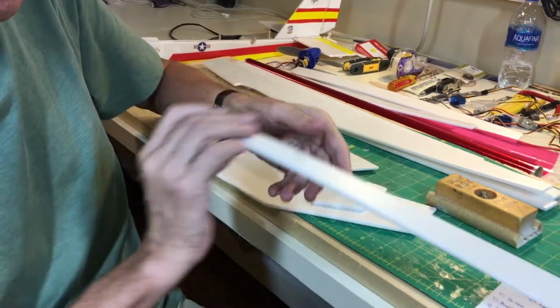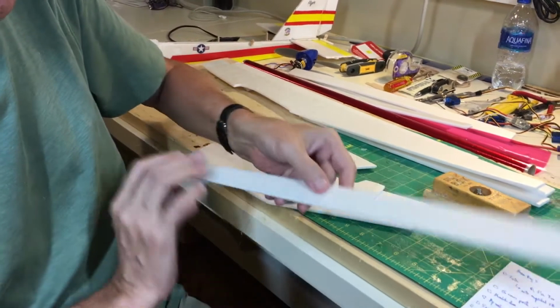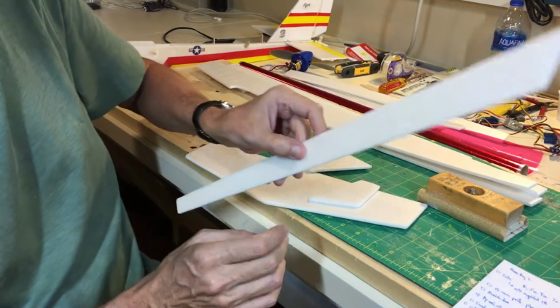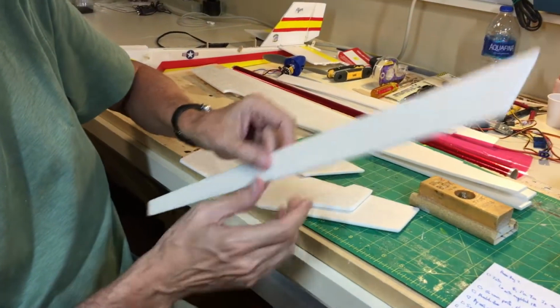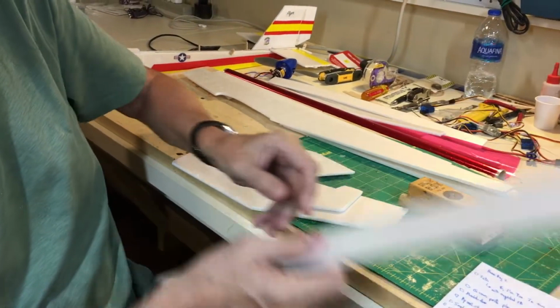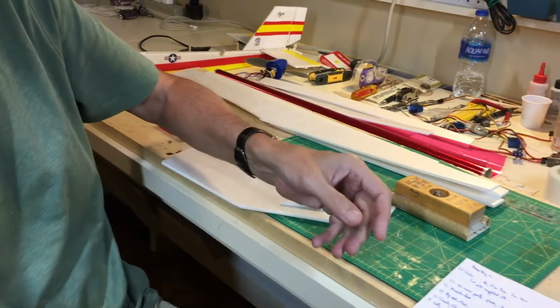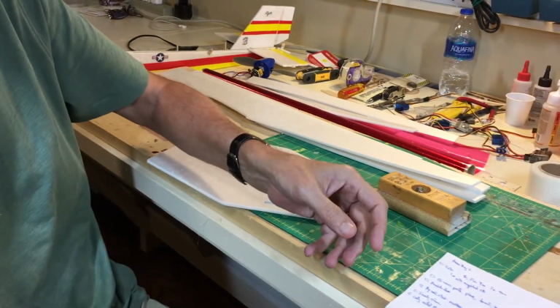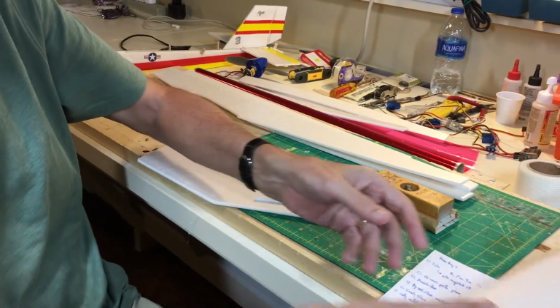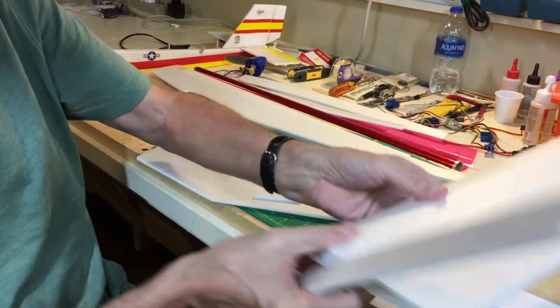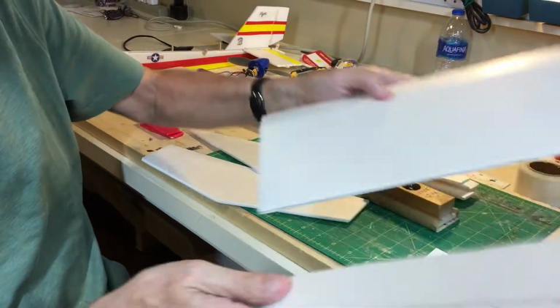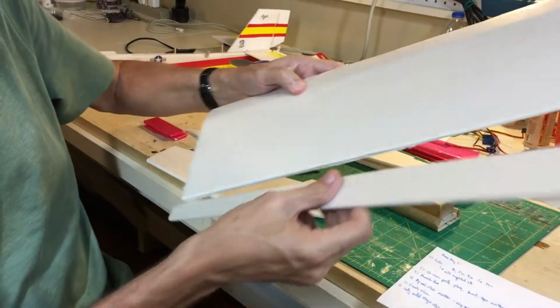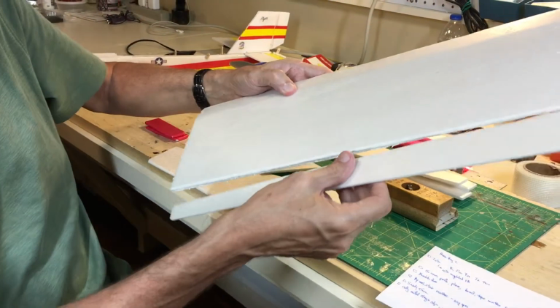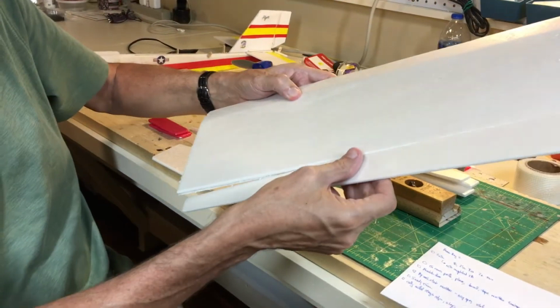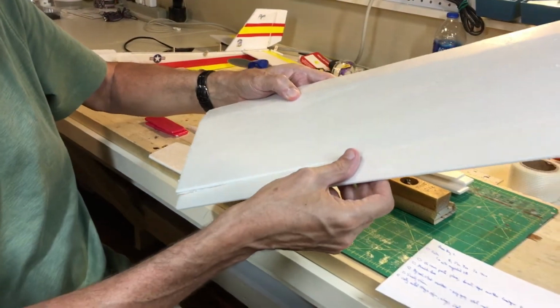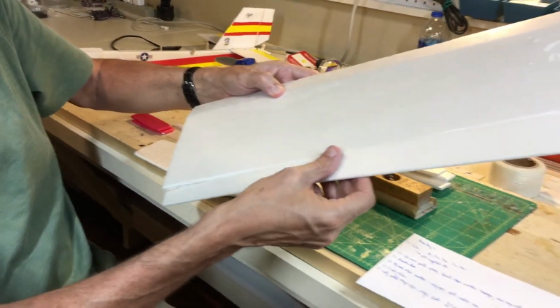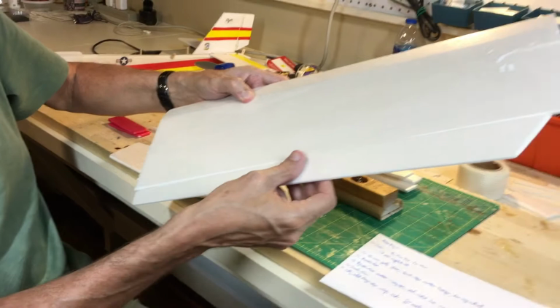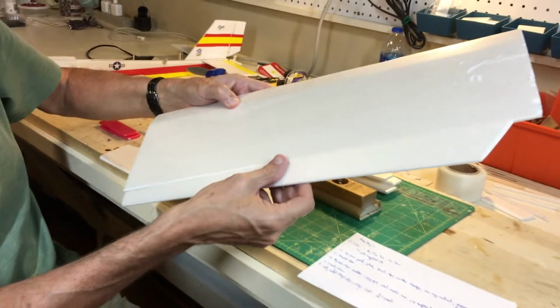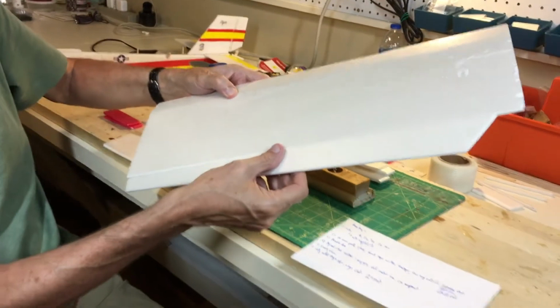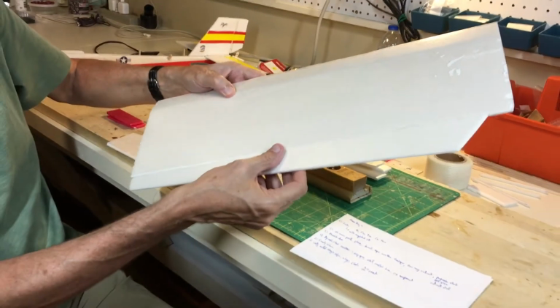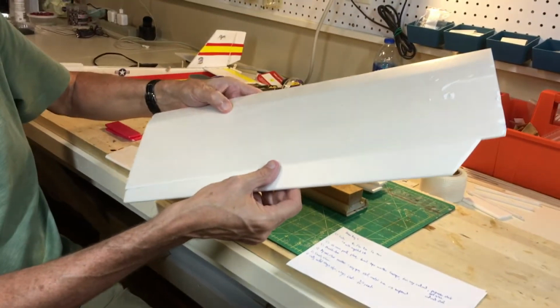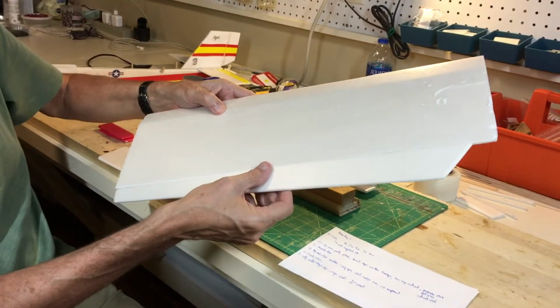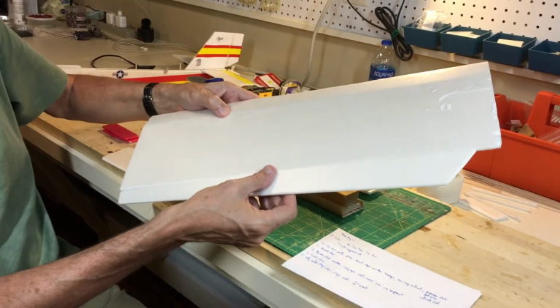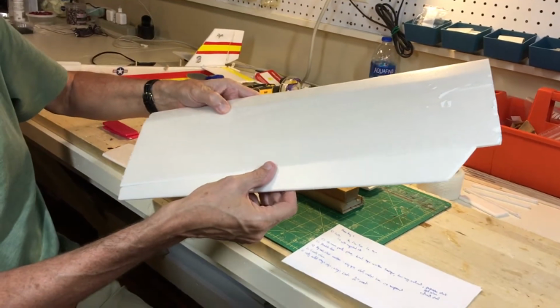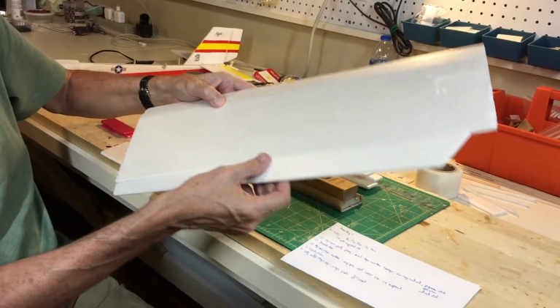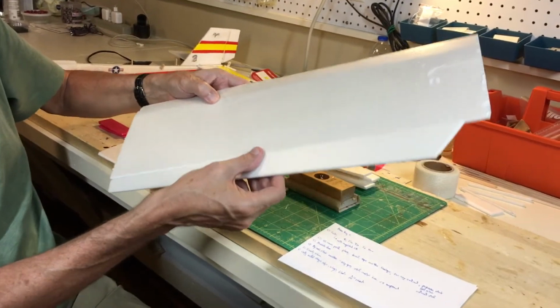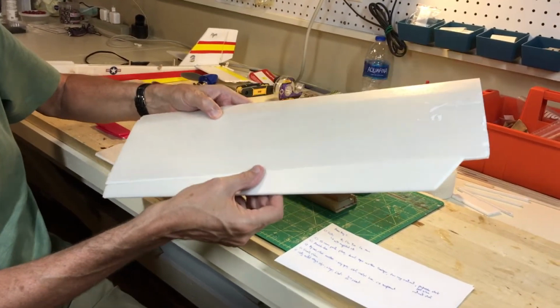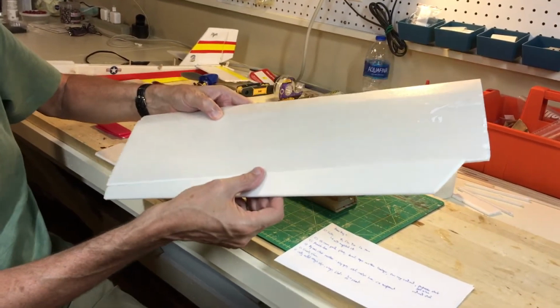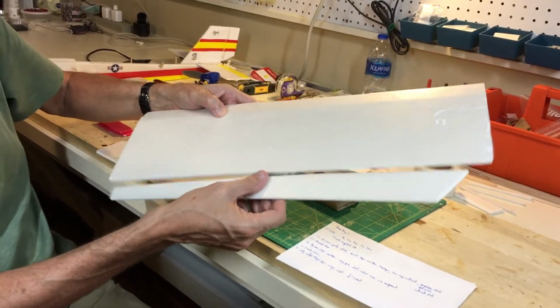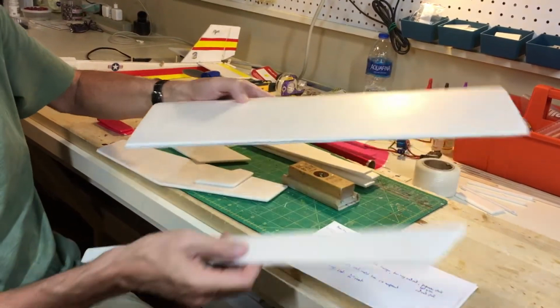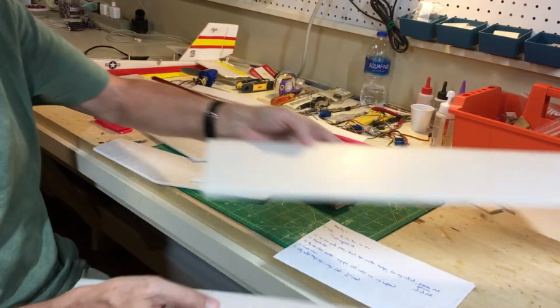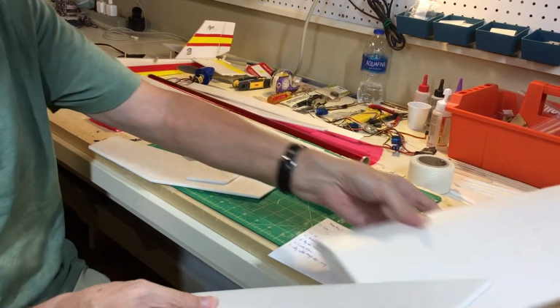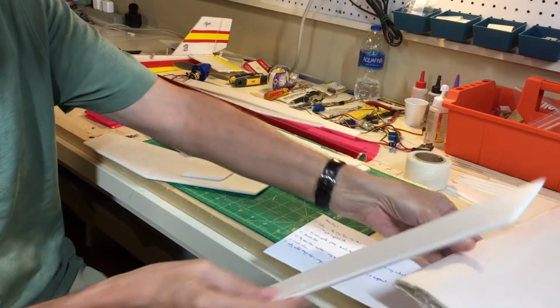For the ailerons, I've made them and they look like this for the finished airplane. This is just one half of the wing.